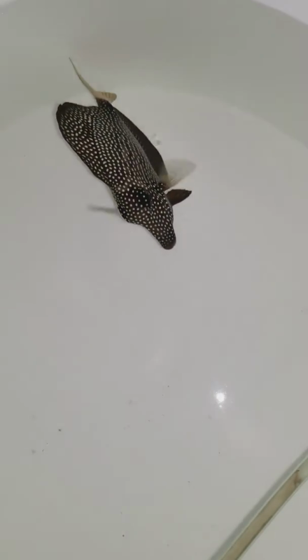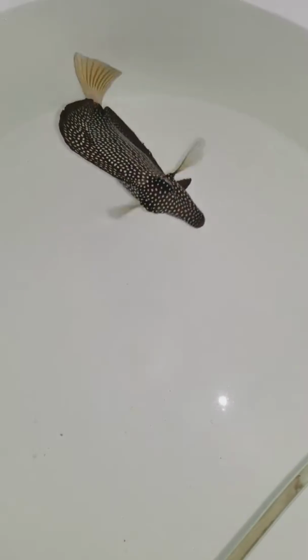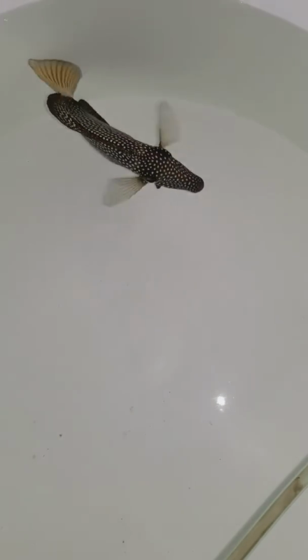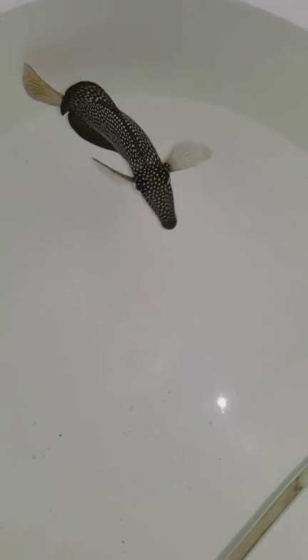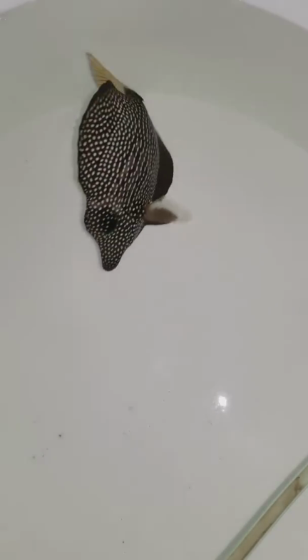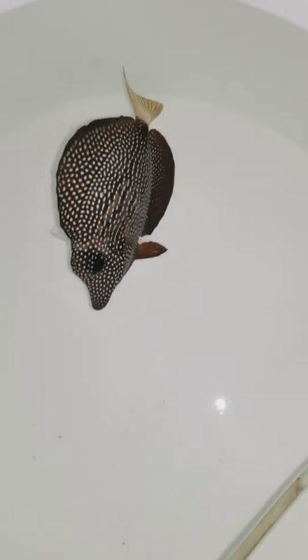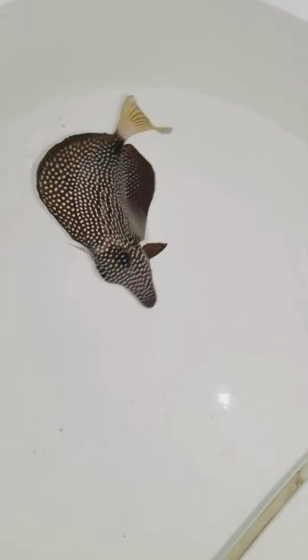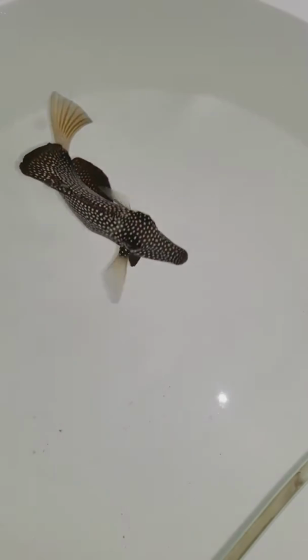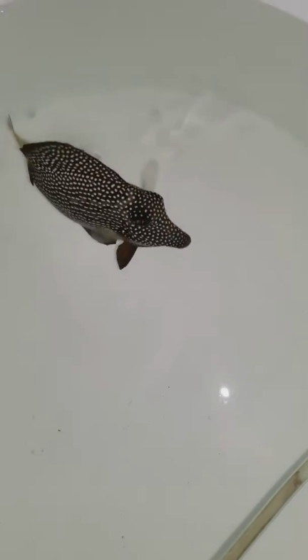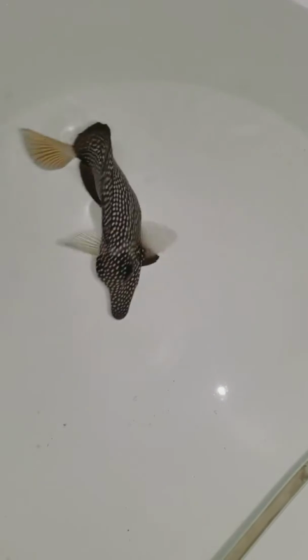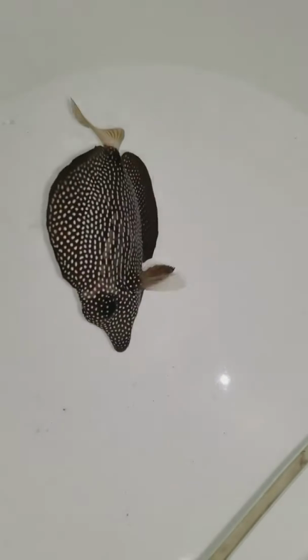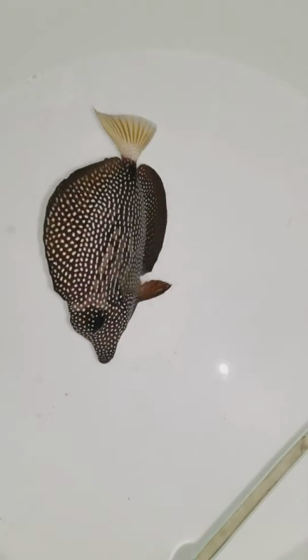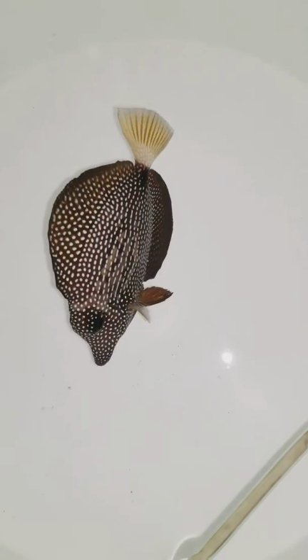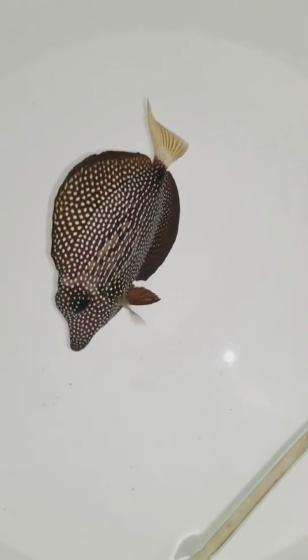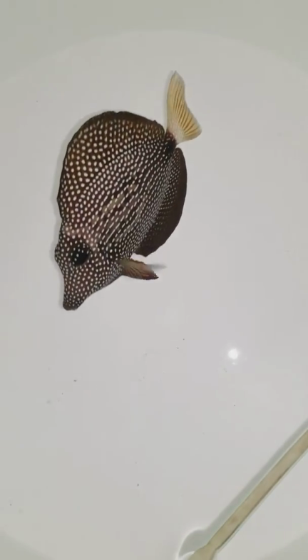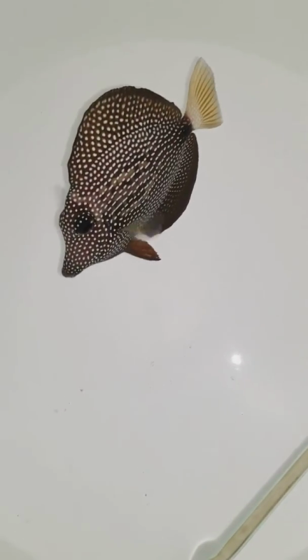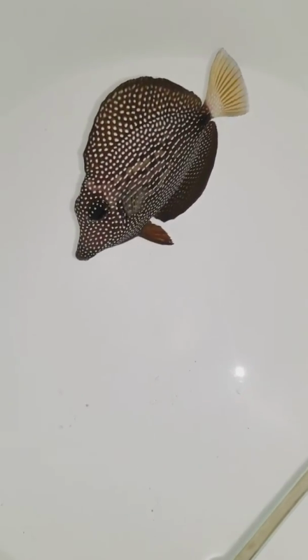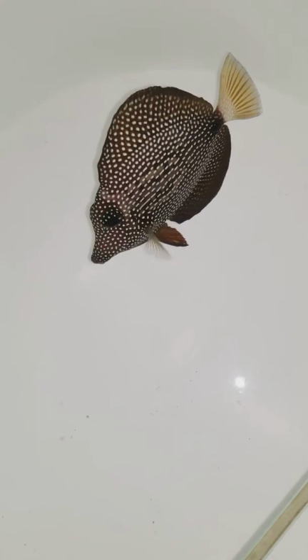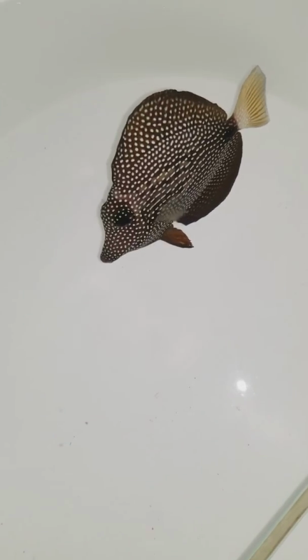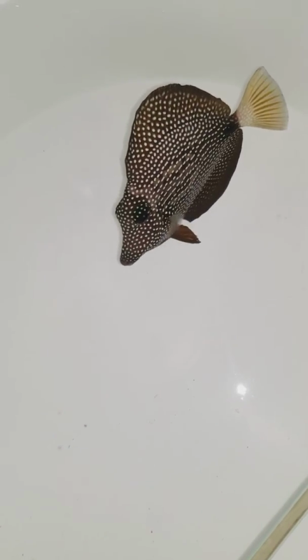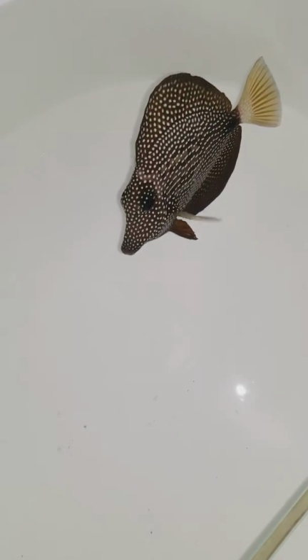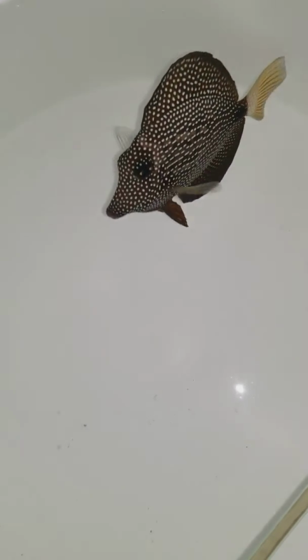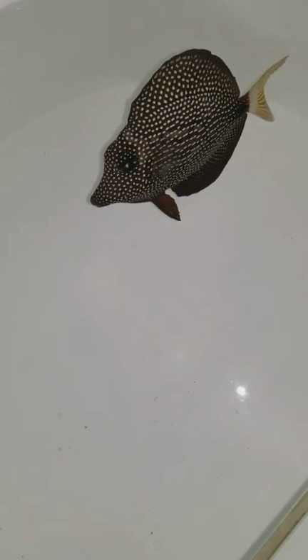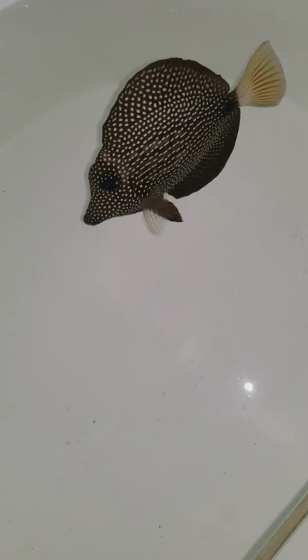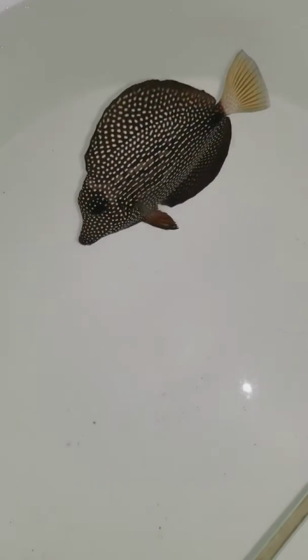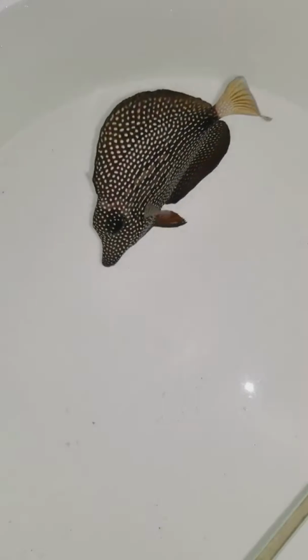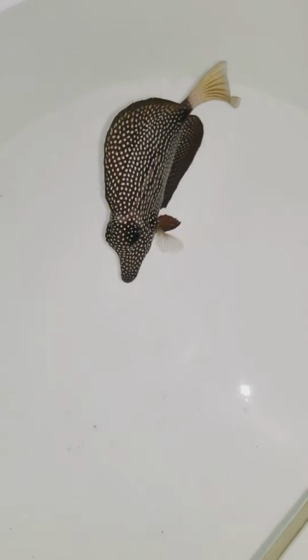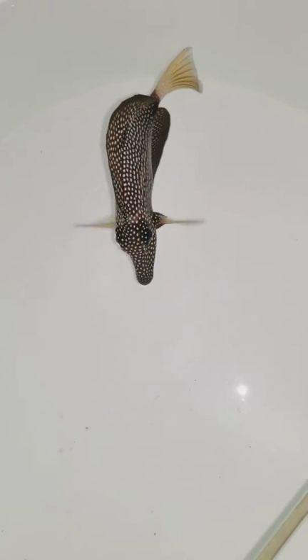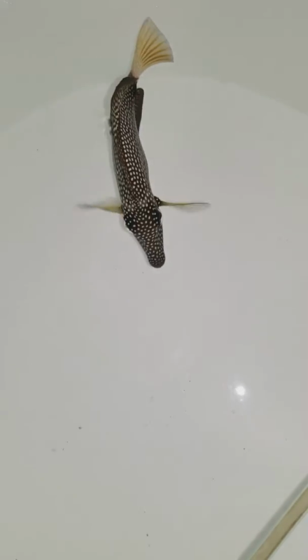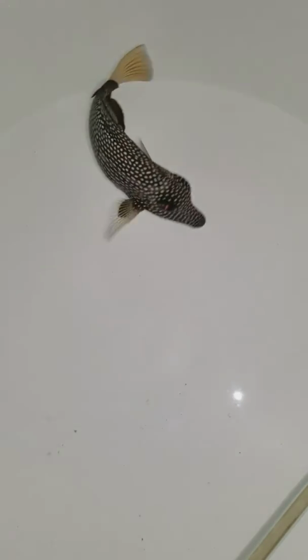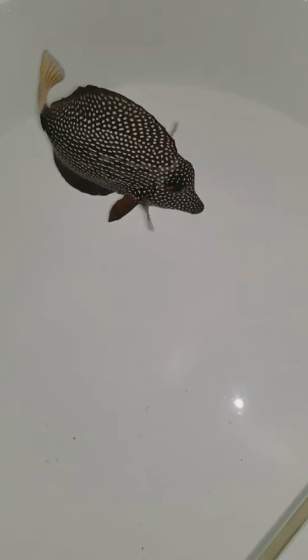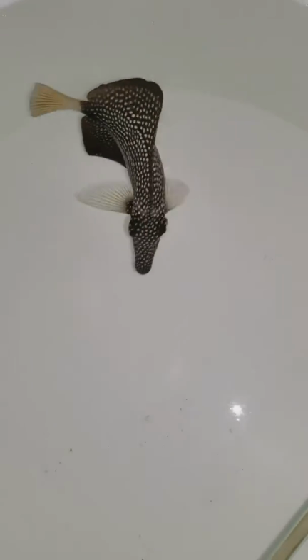I always like to tell people, folks, not all gem tangs can look the same. This guy is absolutely gorgeous — nice dark colors, bright white spots, and a good looking tail. That's the way they should look.